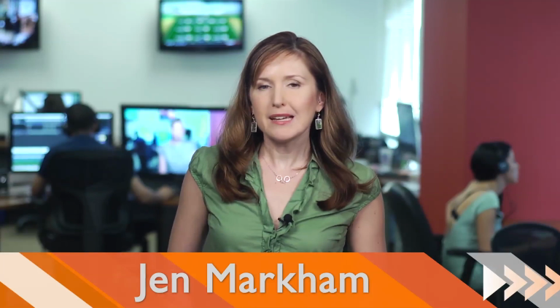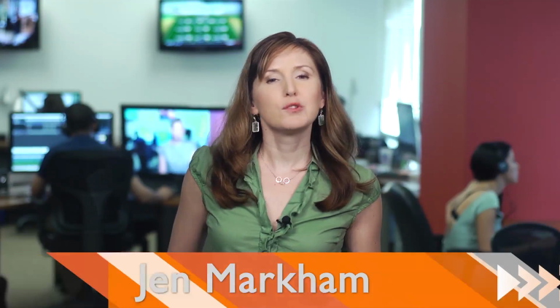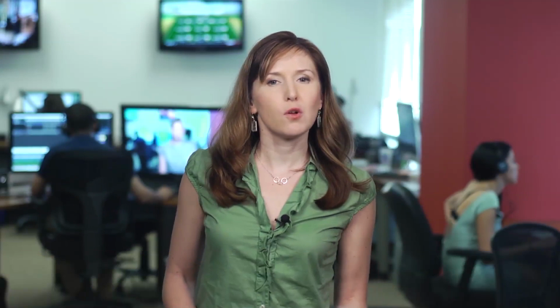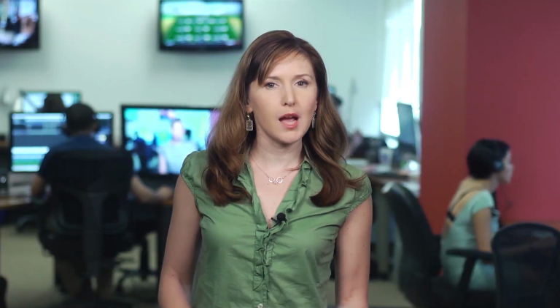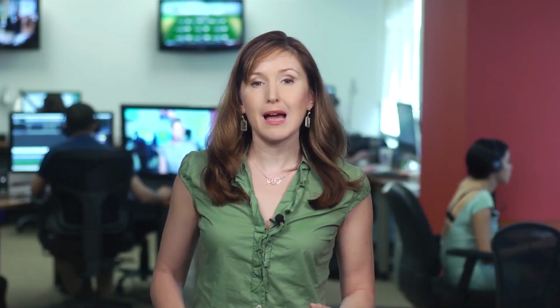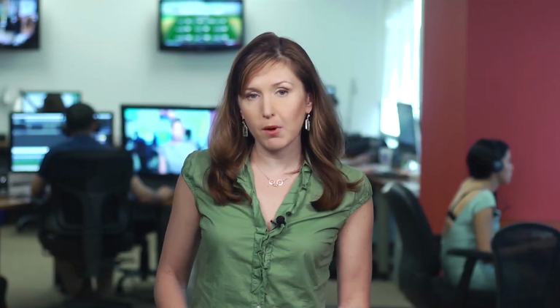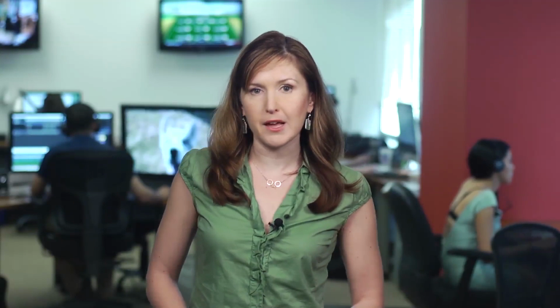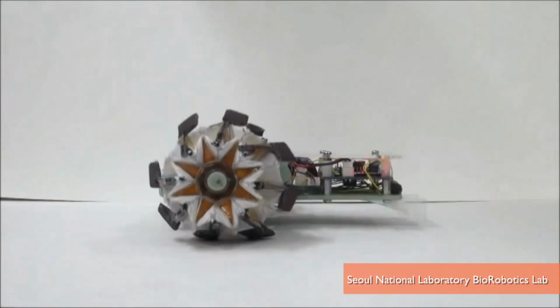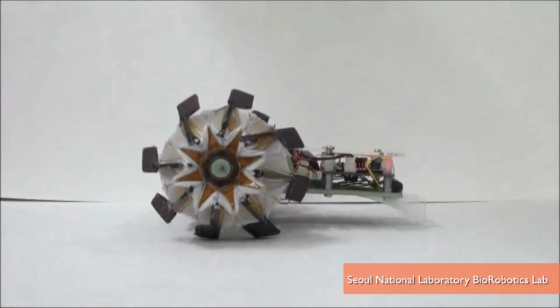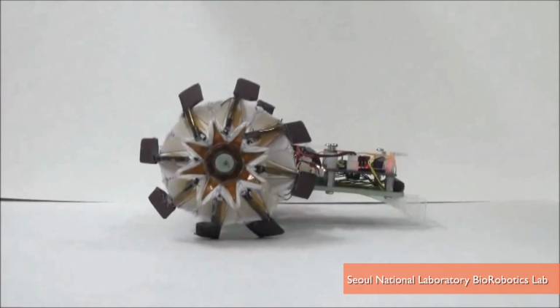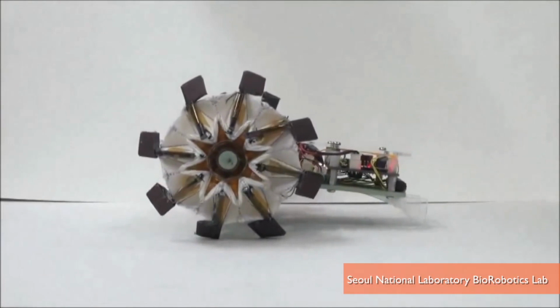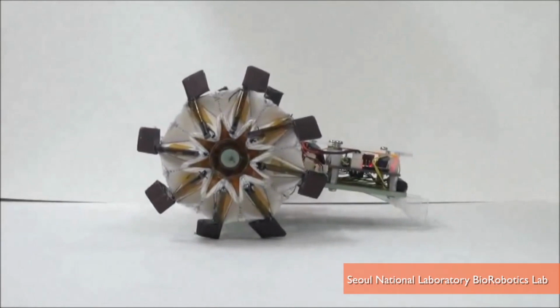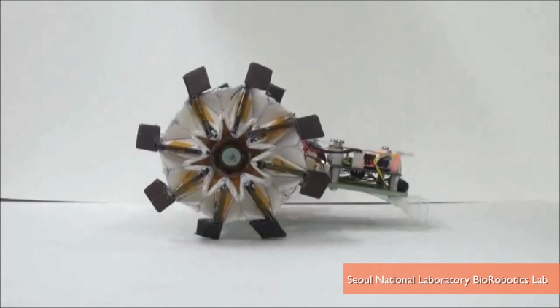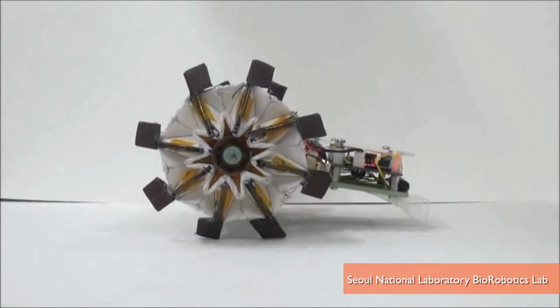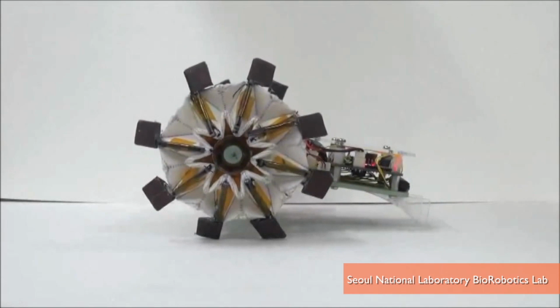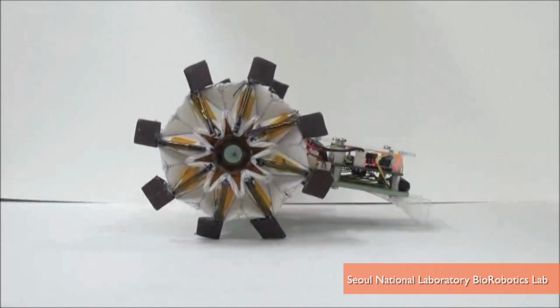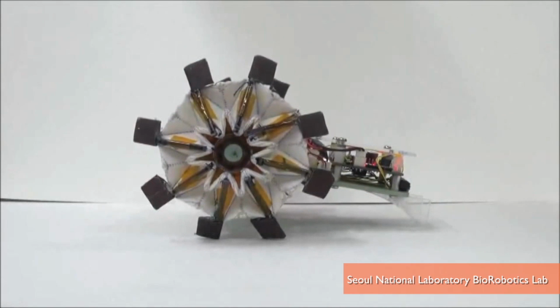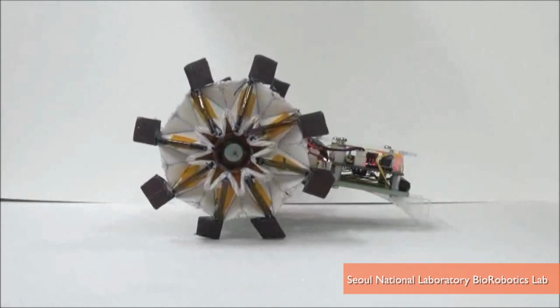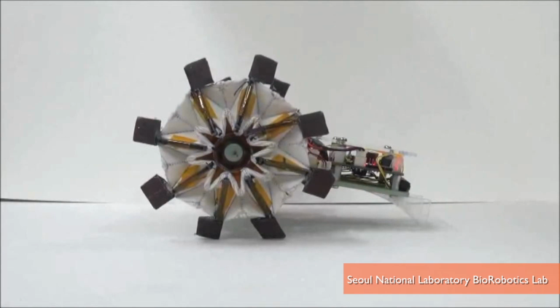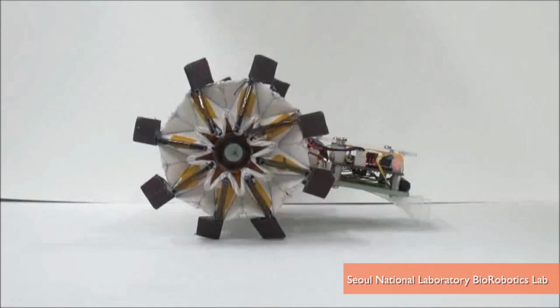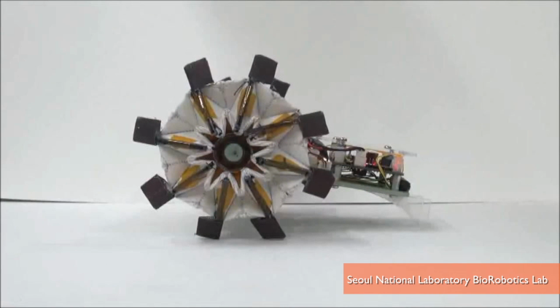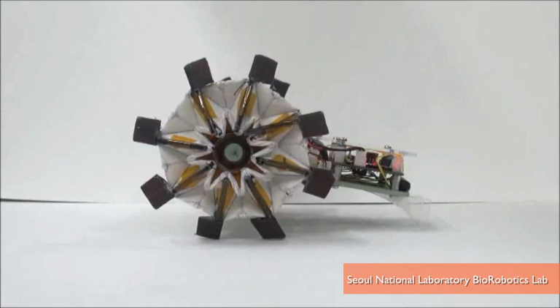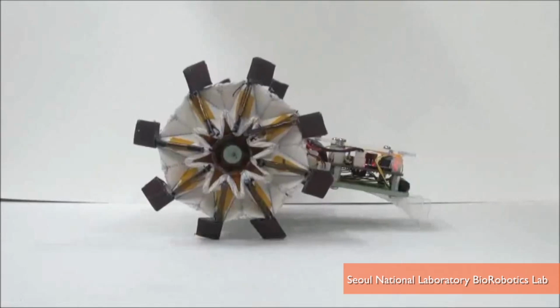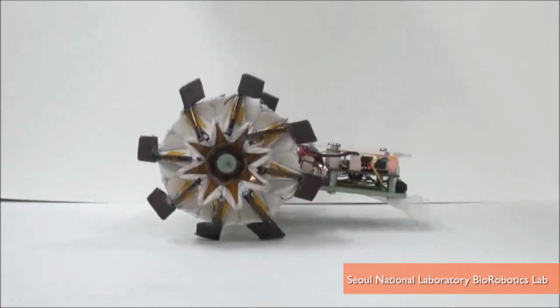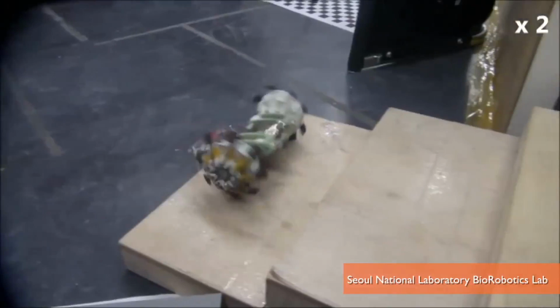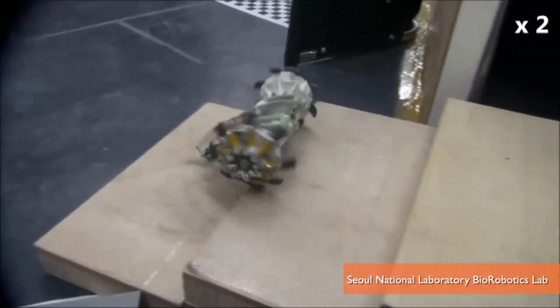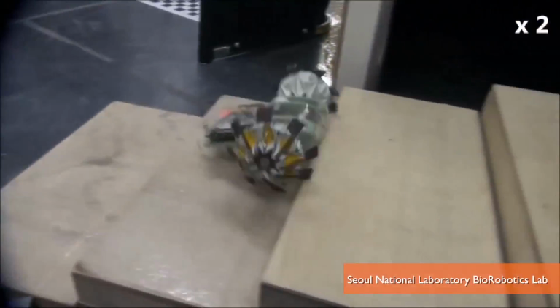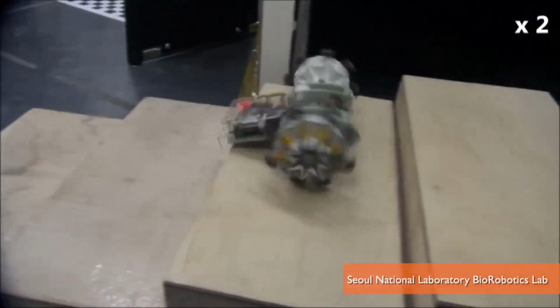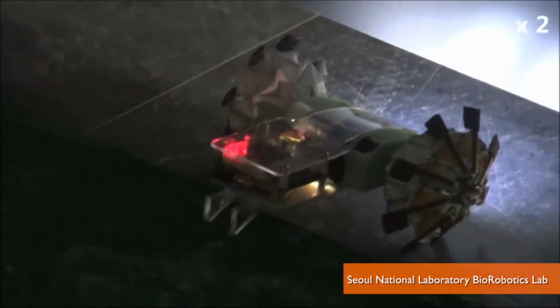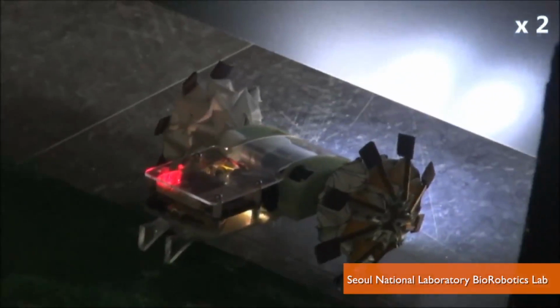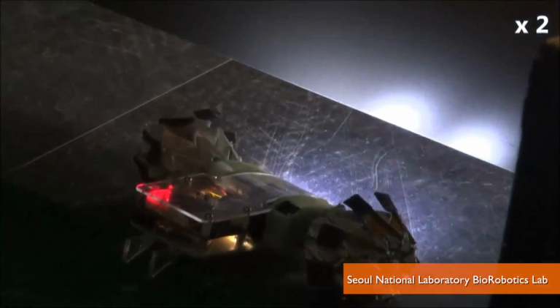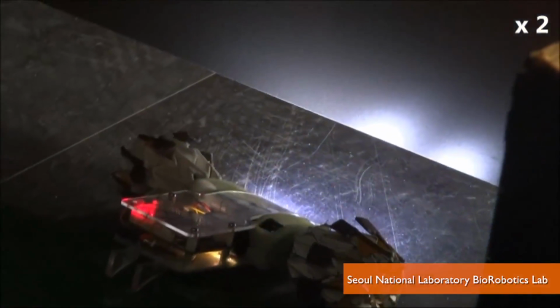Based on the traditional origami magic ball pattern, researchers at Seoul National University designed the robot's wheels so they can shrink or grow to twice their smallest size to handle different terrains or fit through various openings.